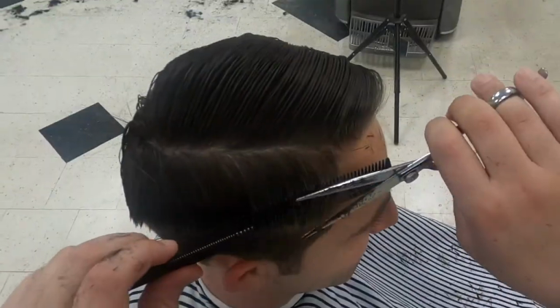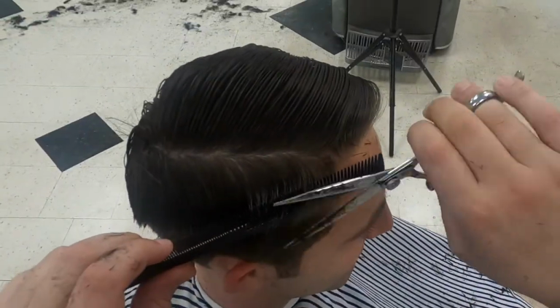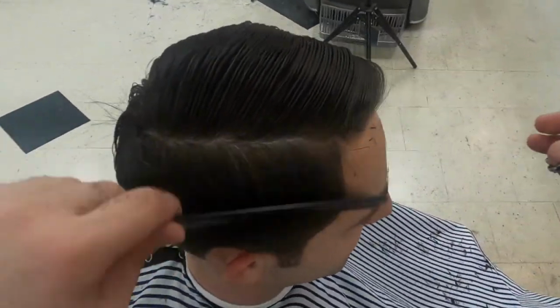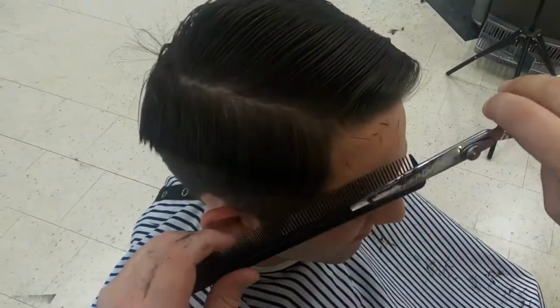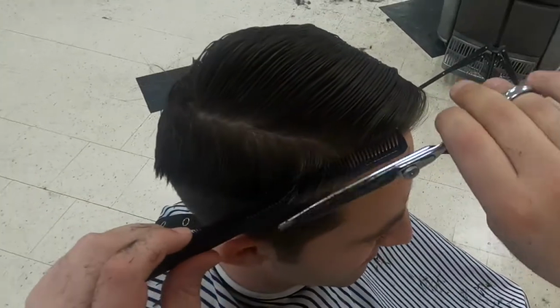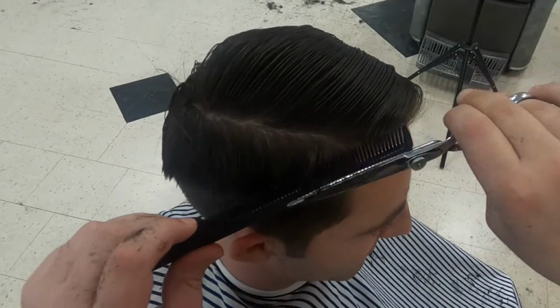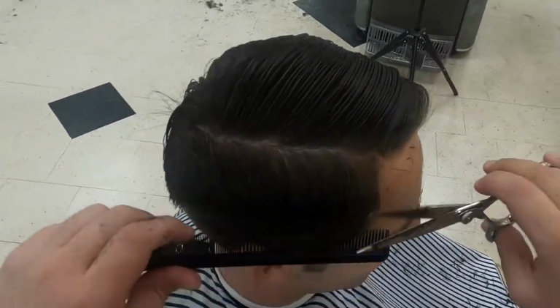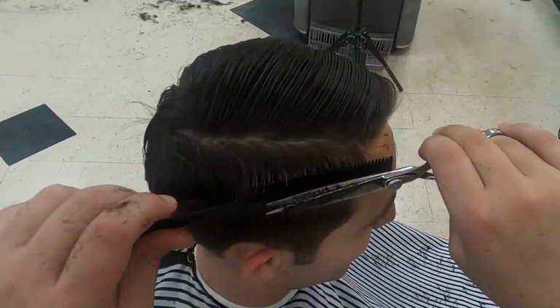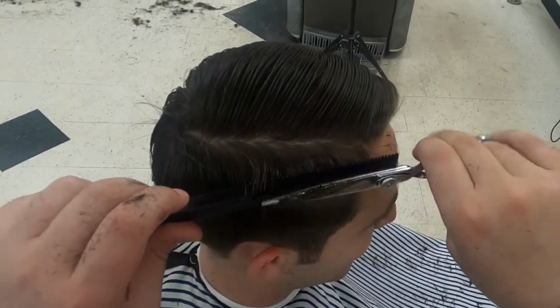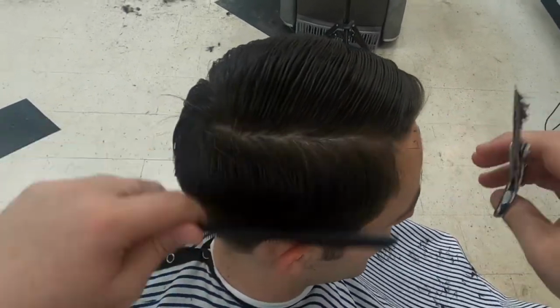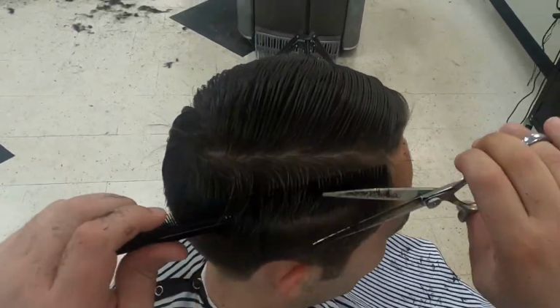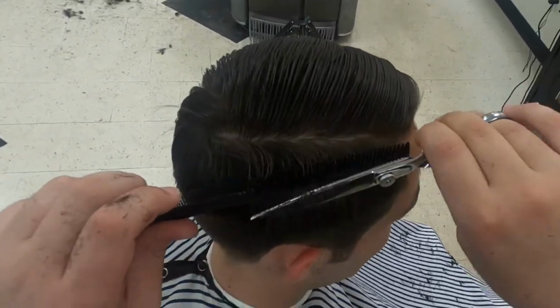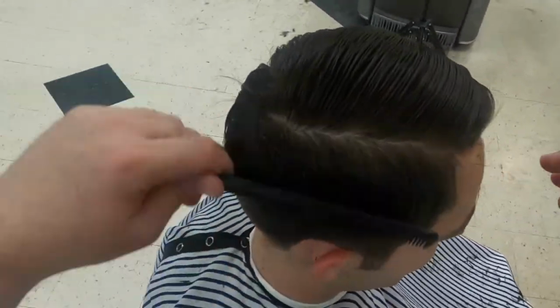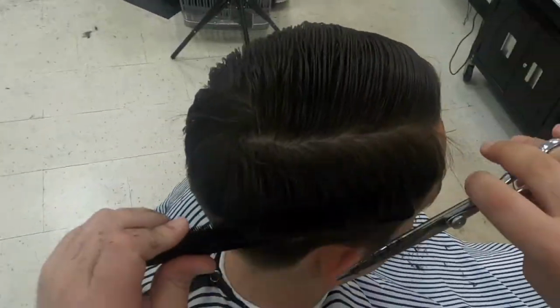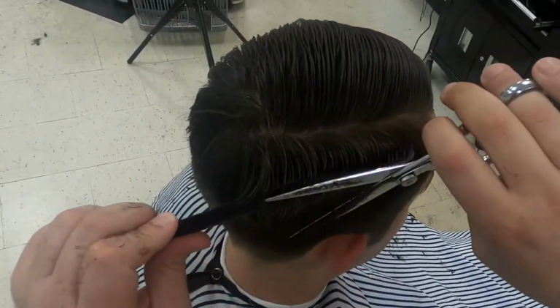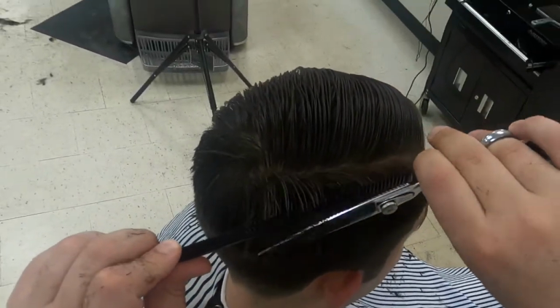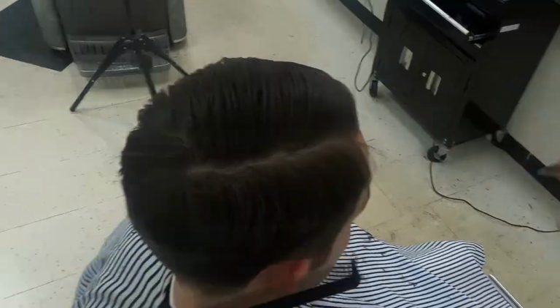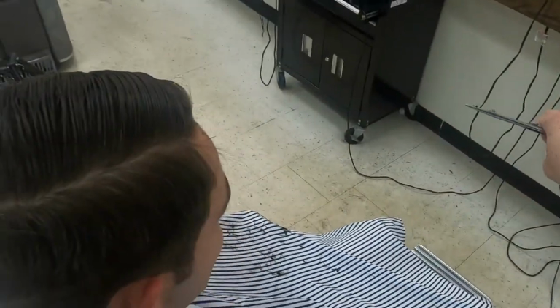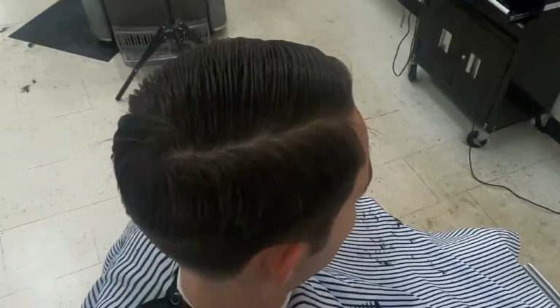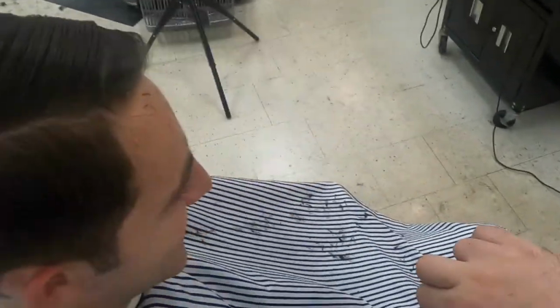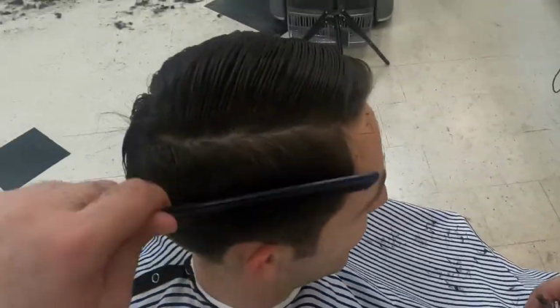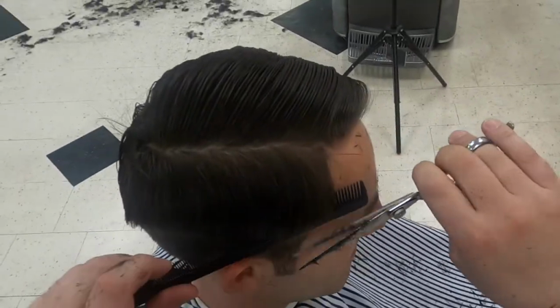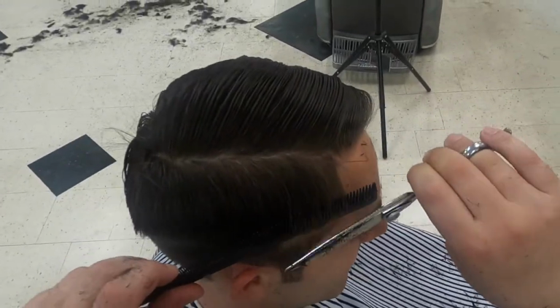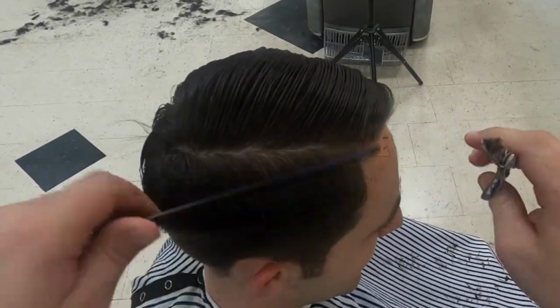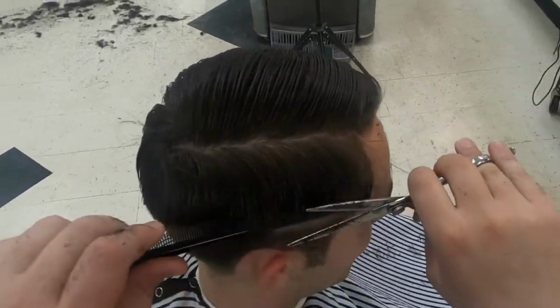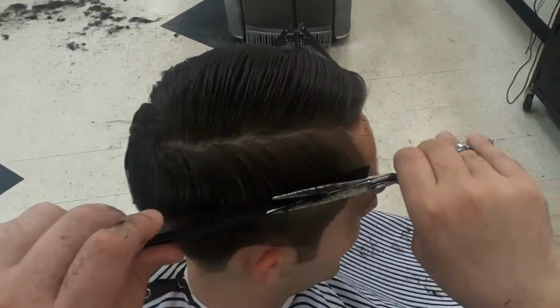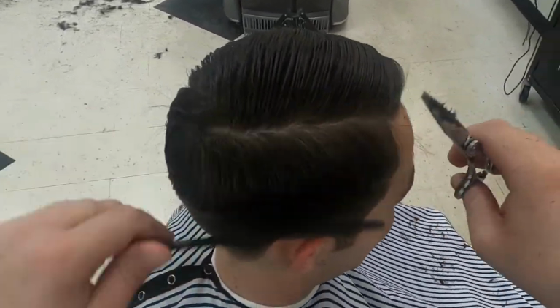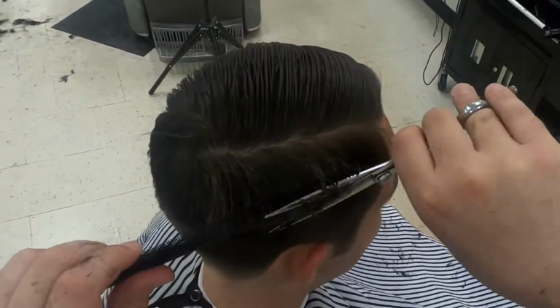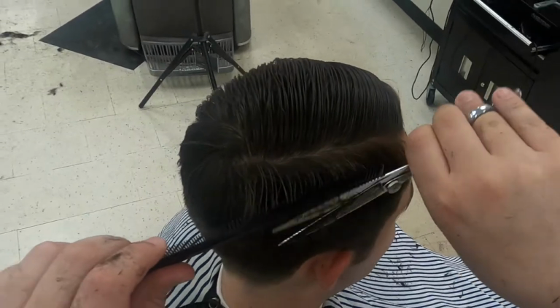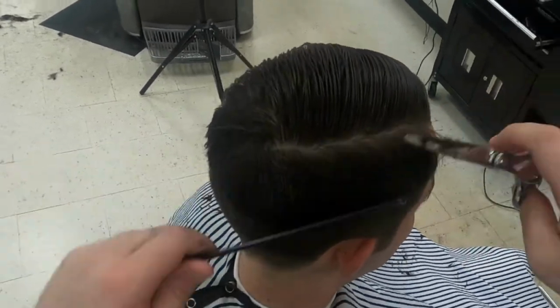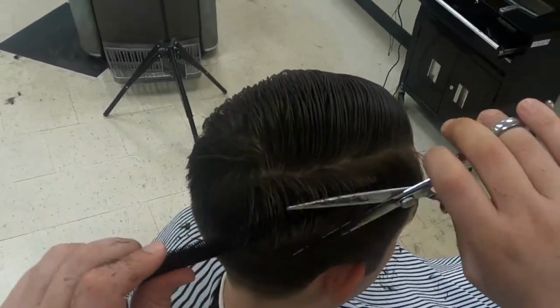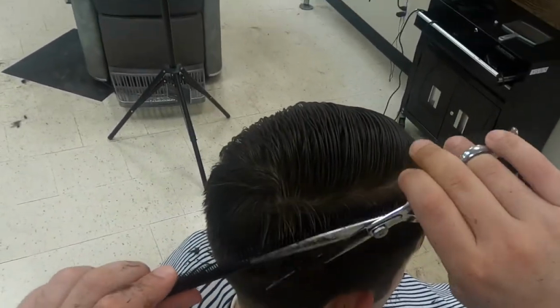When cutting the bridge side of the hair, you want to make sure it blends into the fade, but that you're not cutting it too short where it will stick out. For this section I use a similar approach to trimming the top — I'll even the hair and then cross-check the length by cutting diagonally.